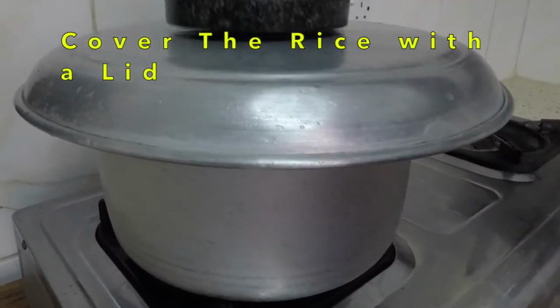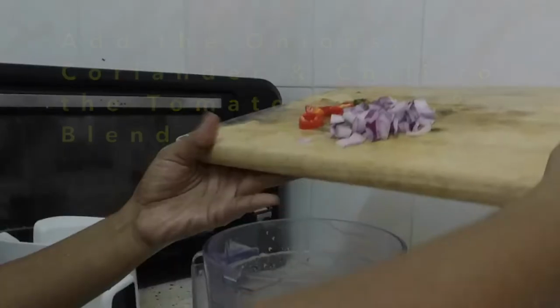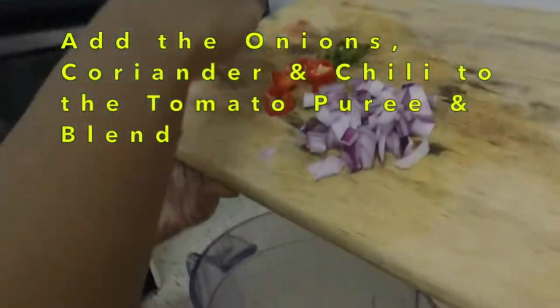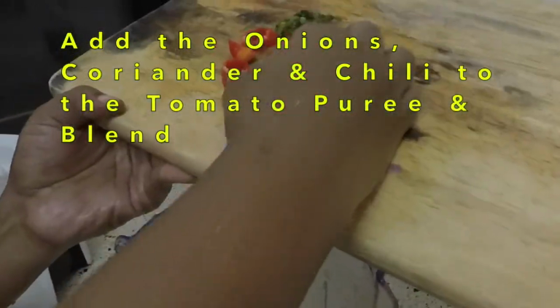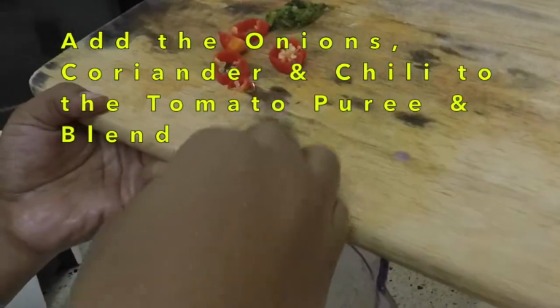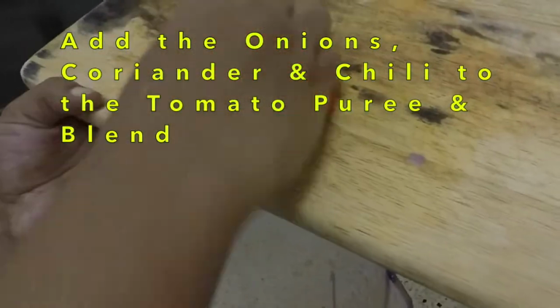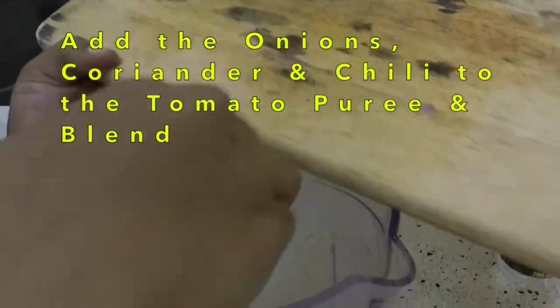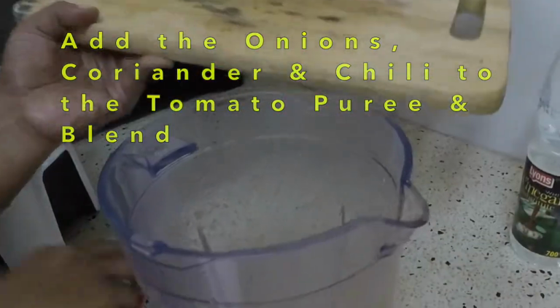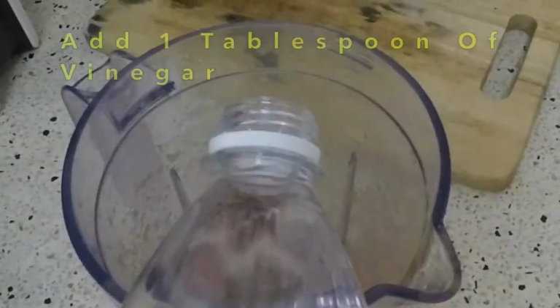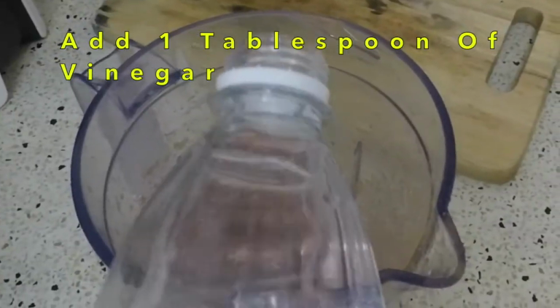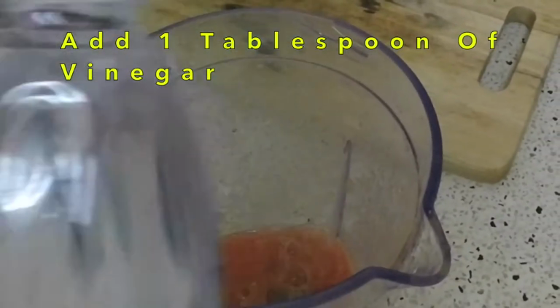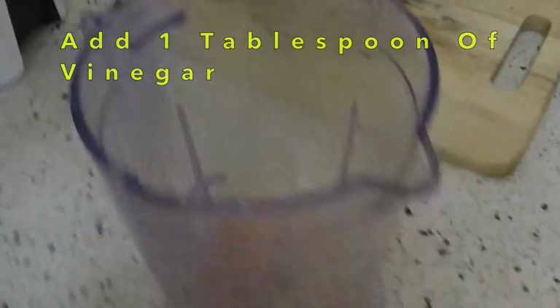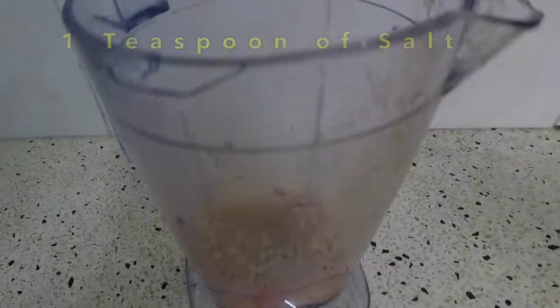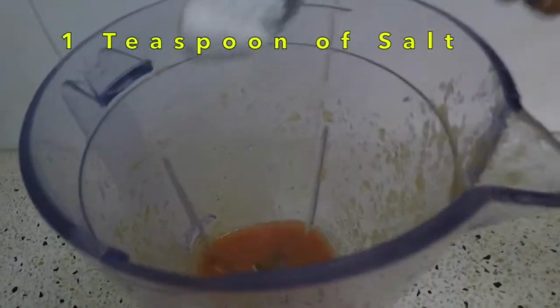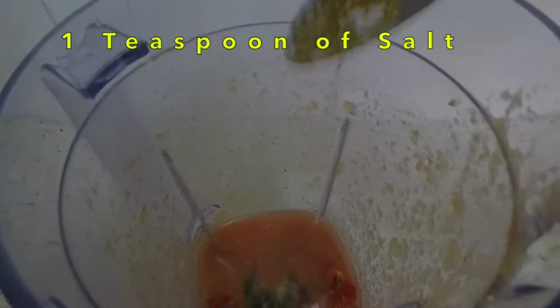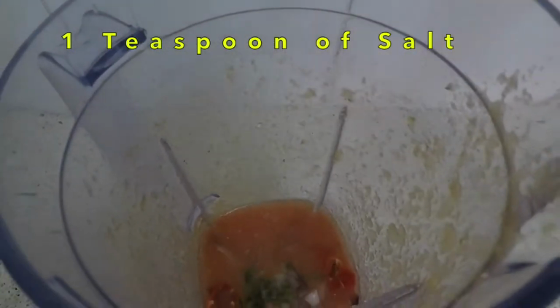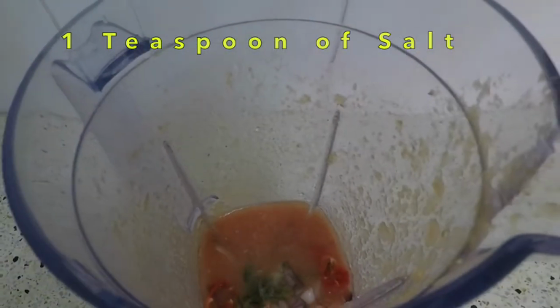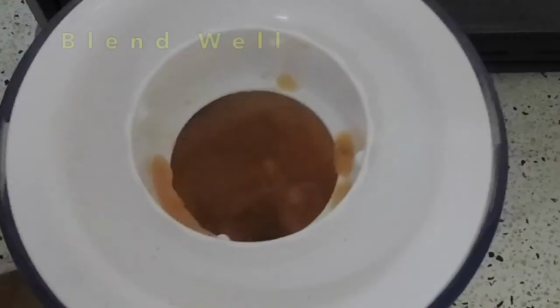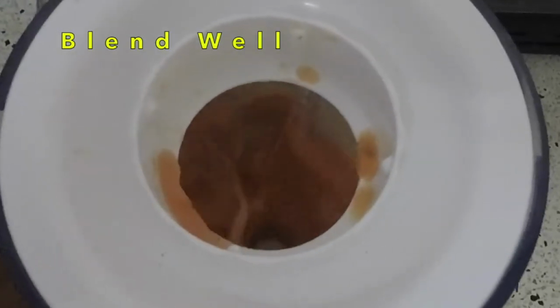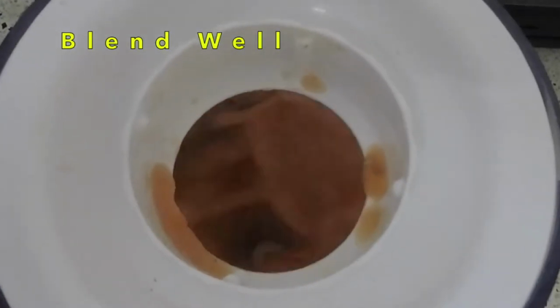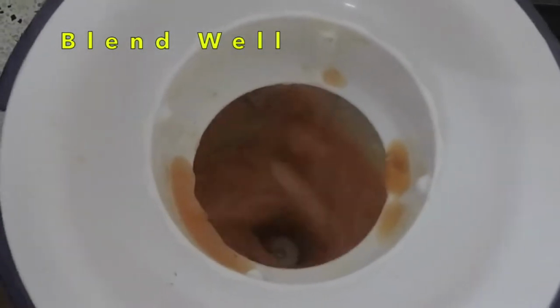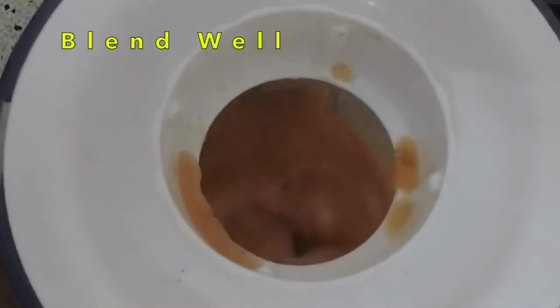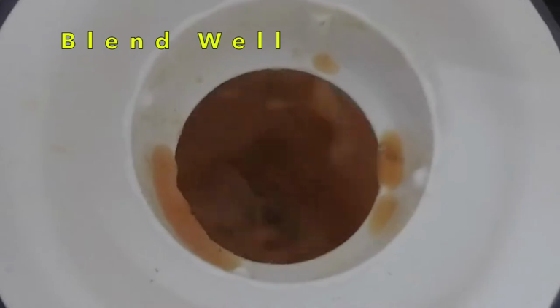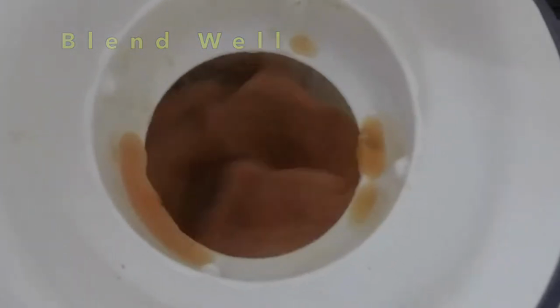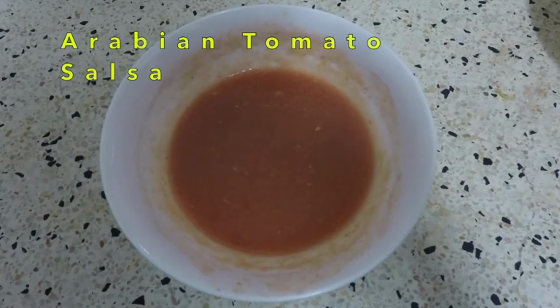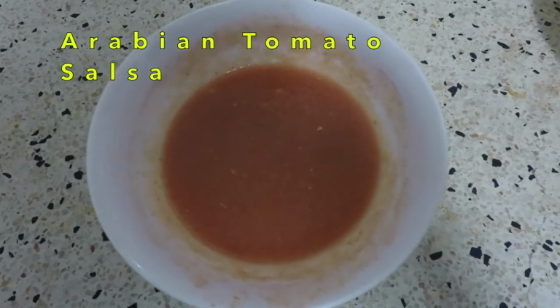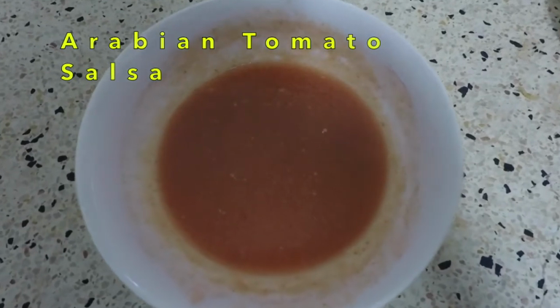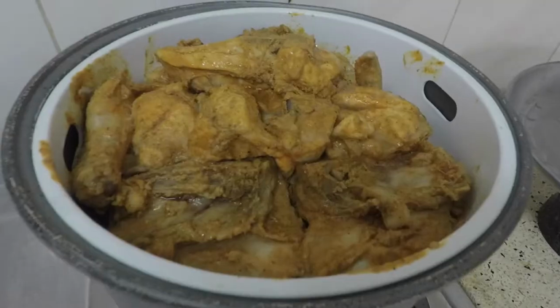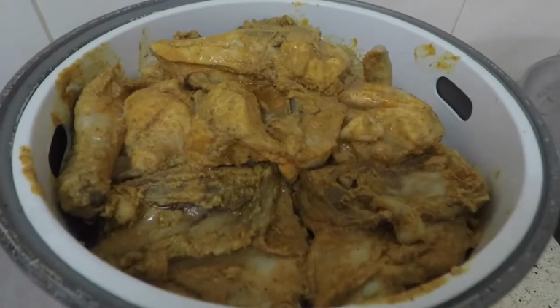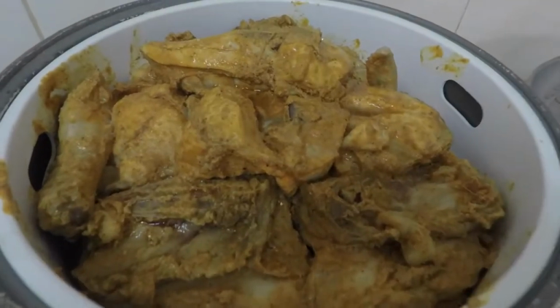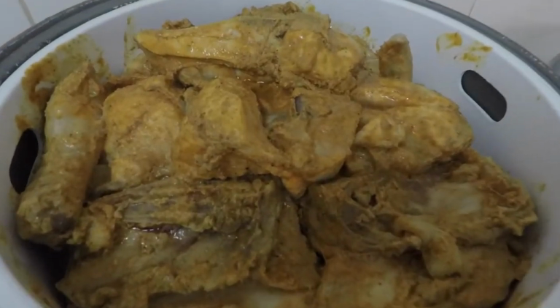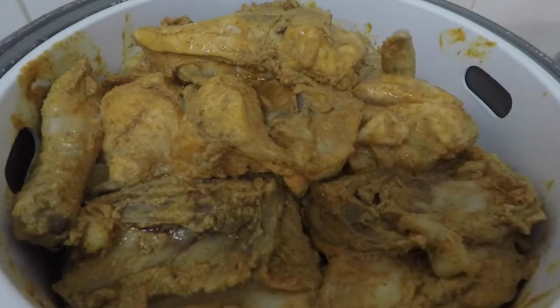Now blend the tomato that we boiled with a bit of onion, some chili, and some coriander. This will be the sauce for the mandi.